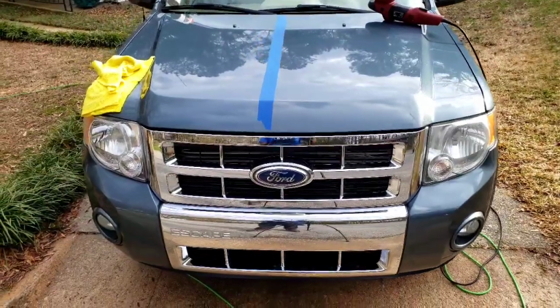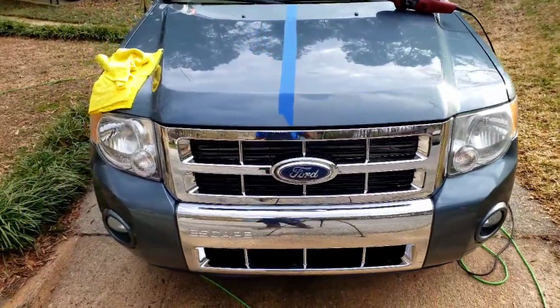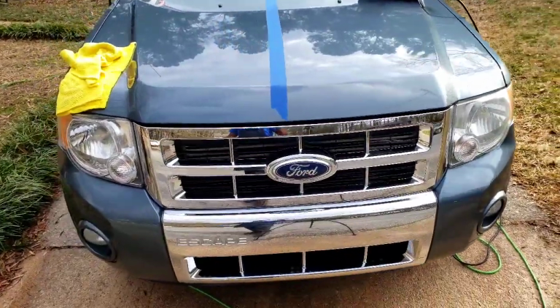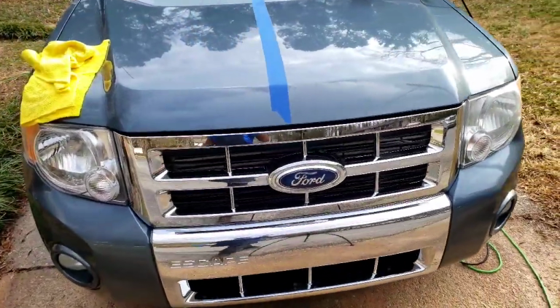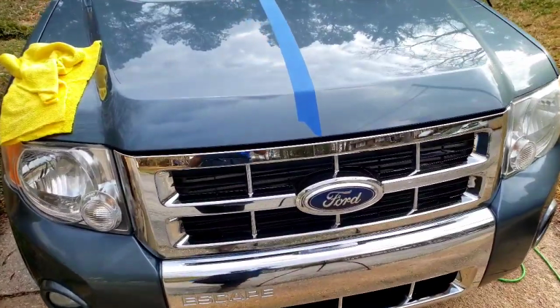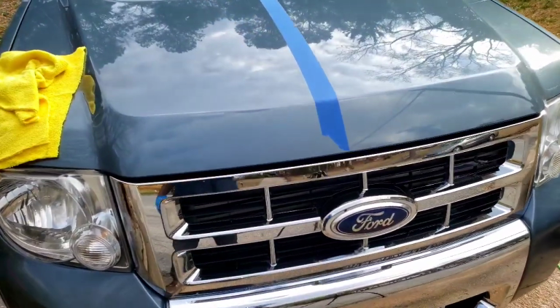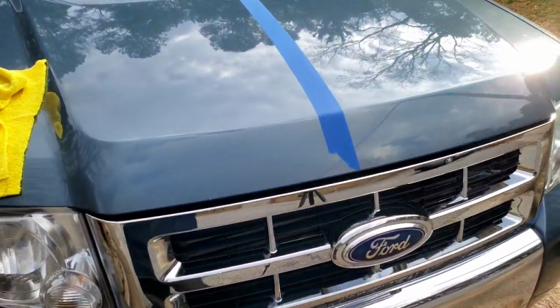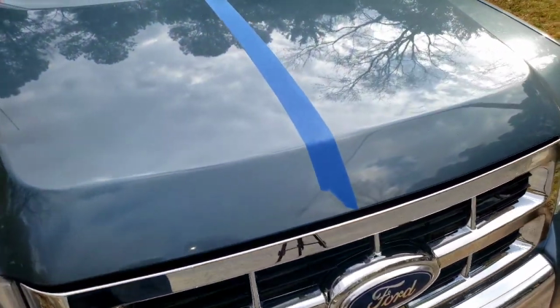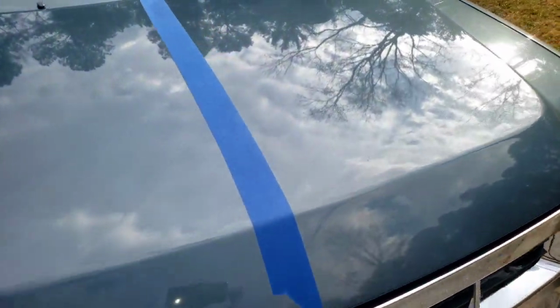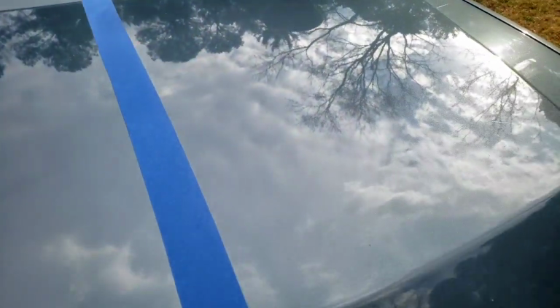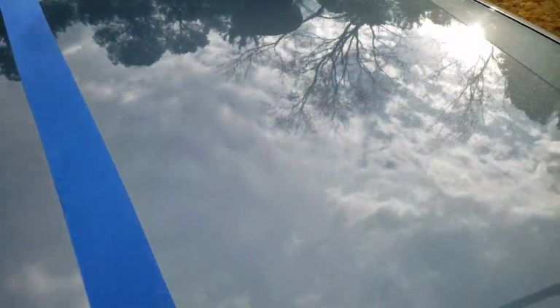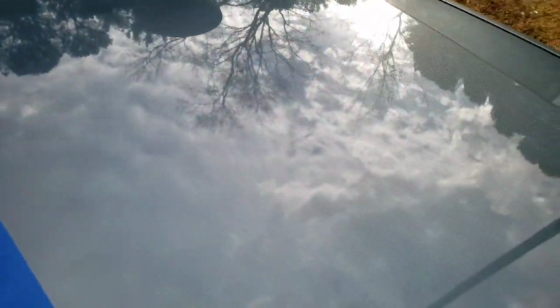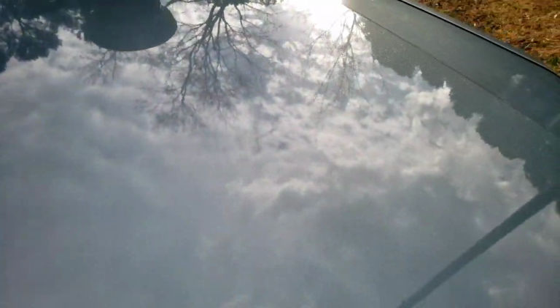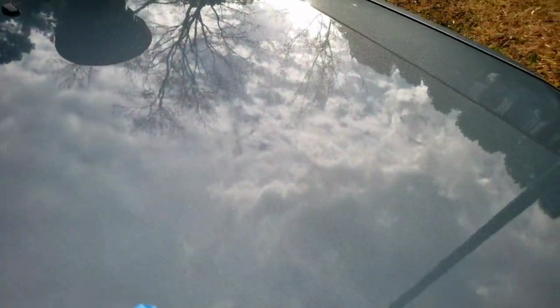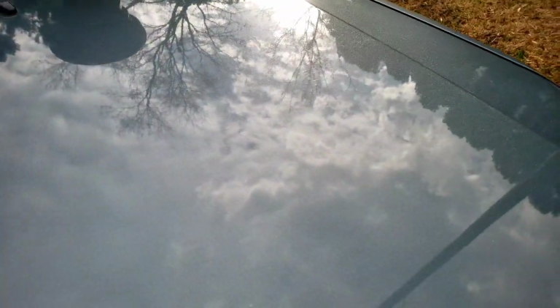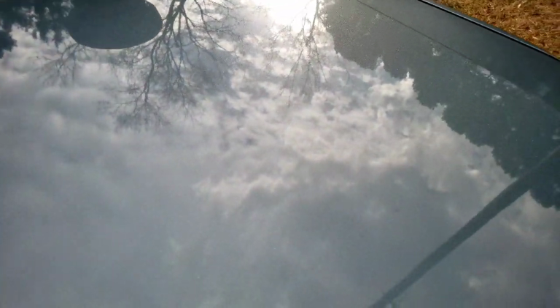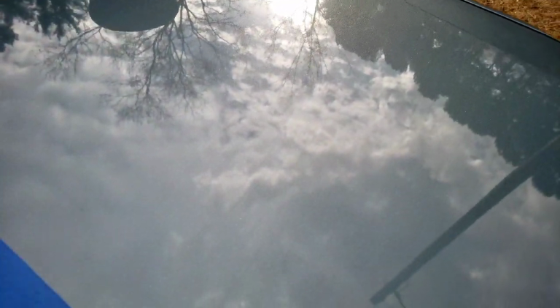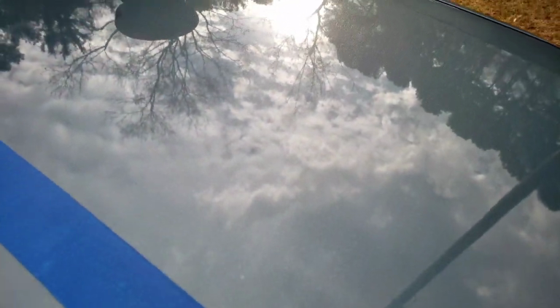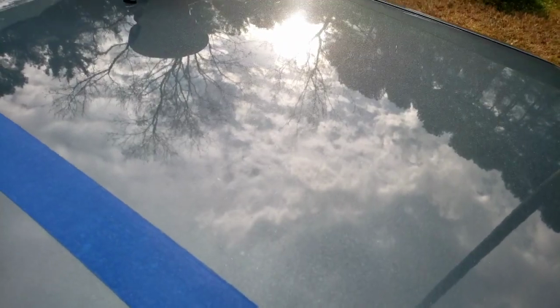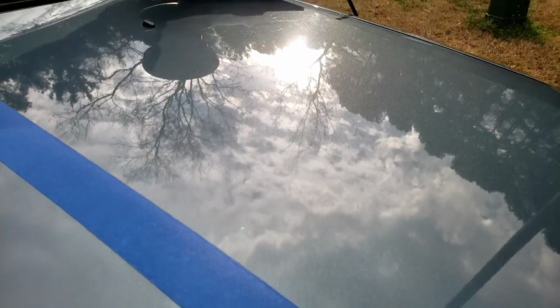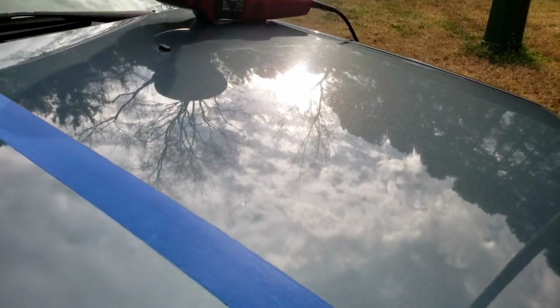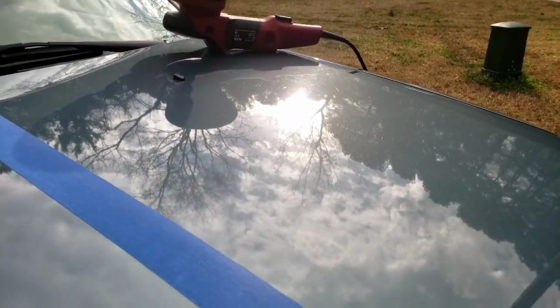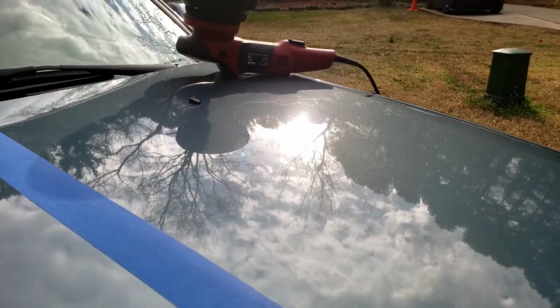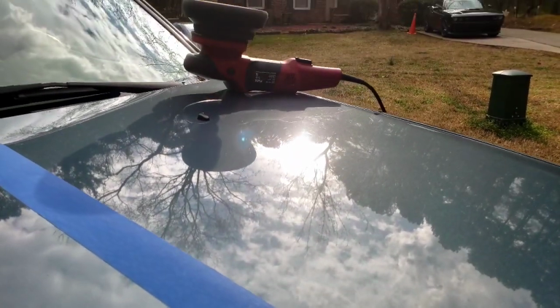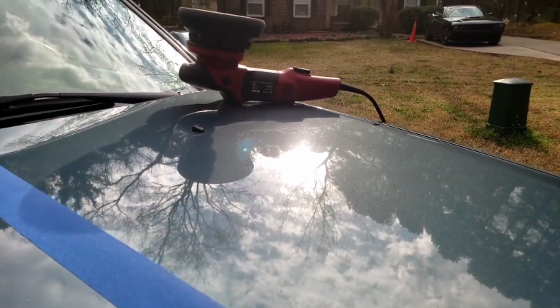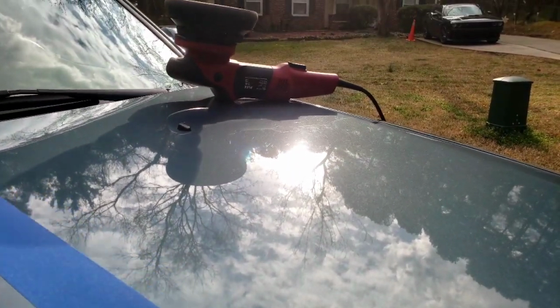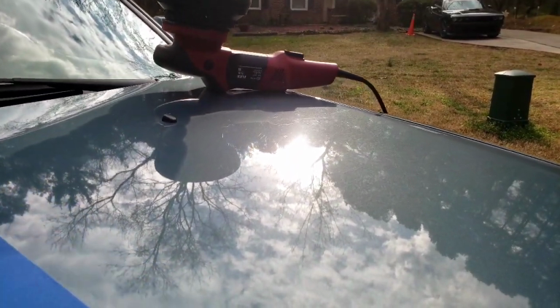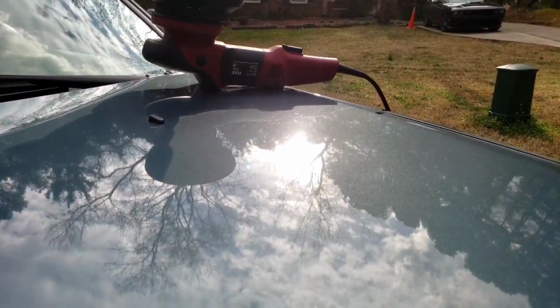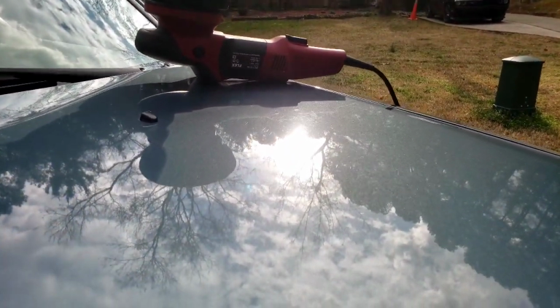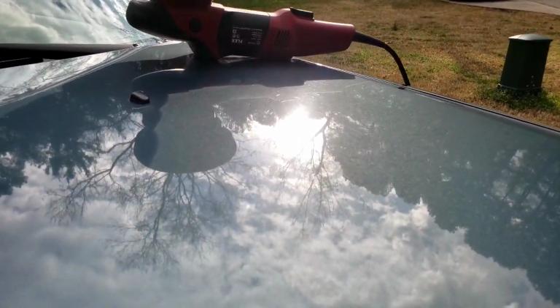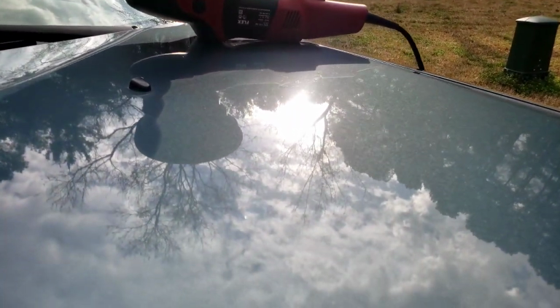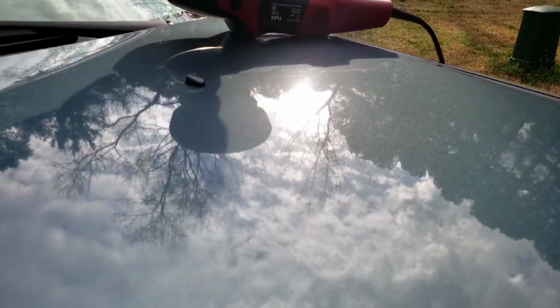We got the paint sealant applied, so now we're going to remove the tape, remove the paint sealant, and see if we can tell the difference between before and after.